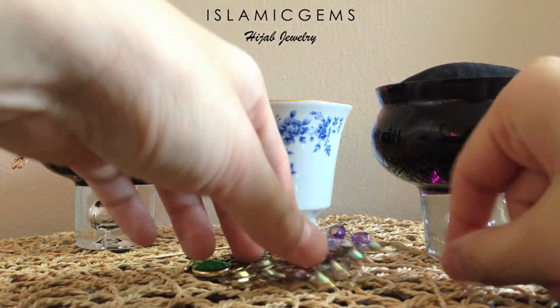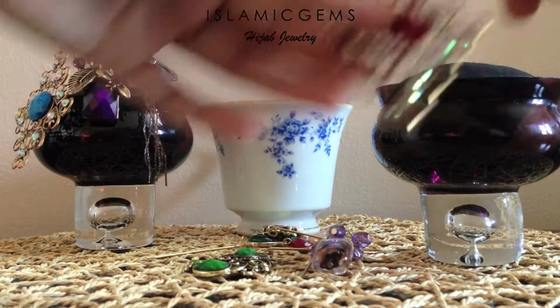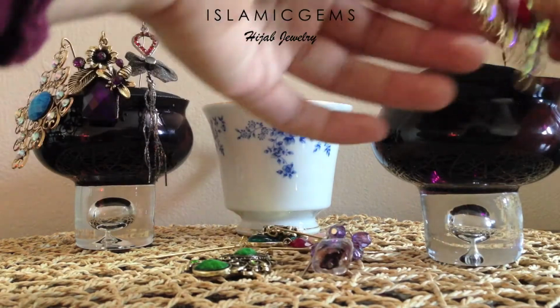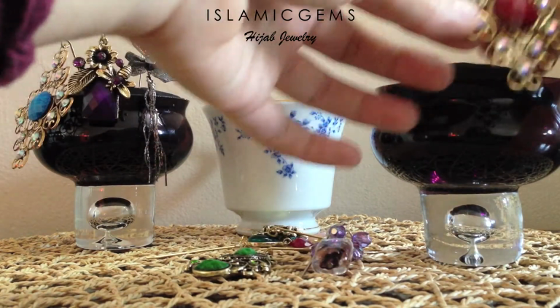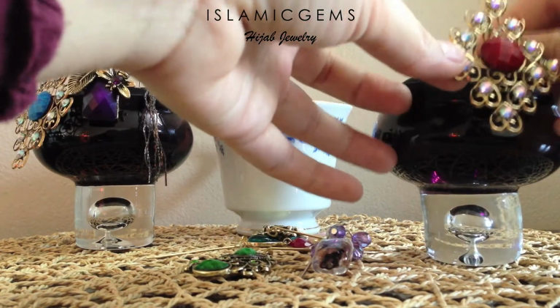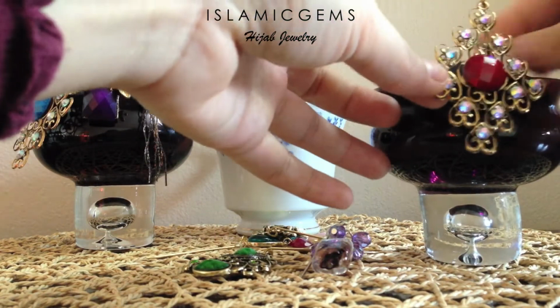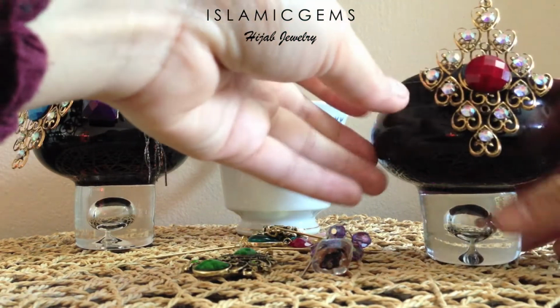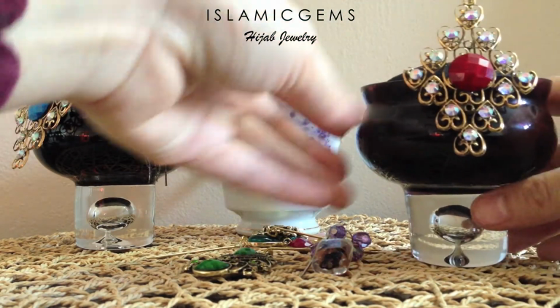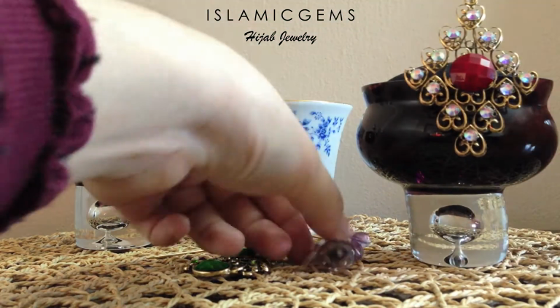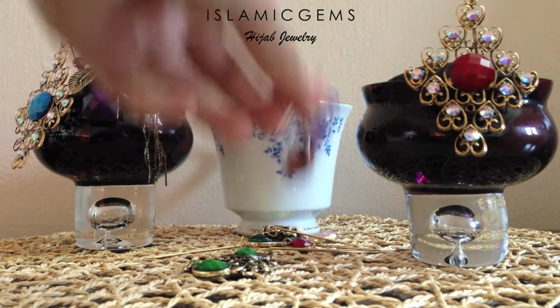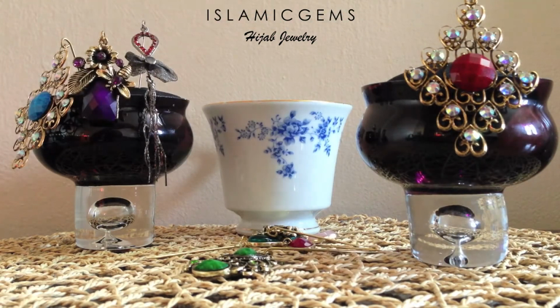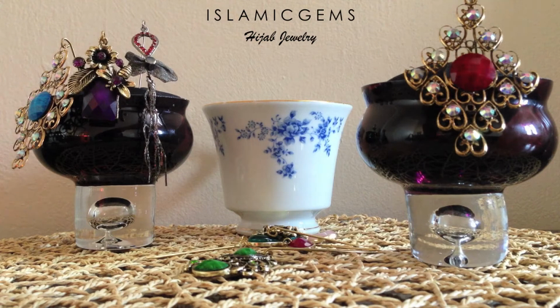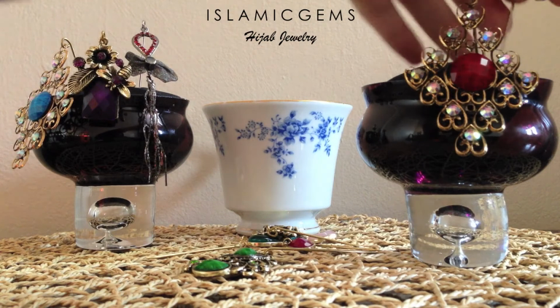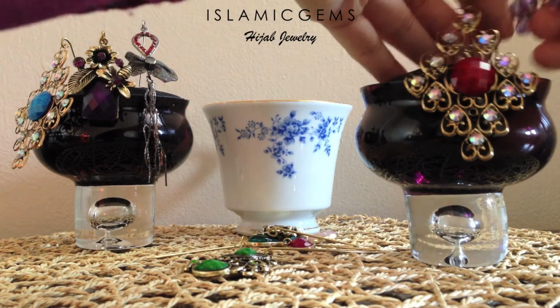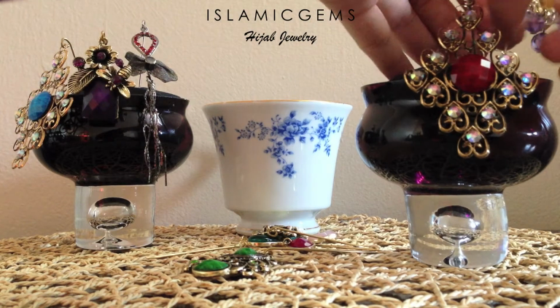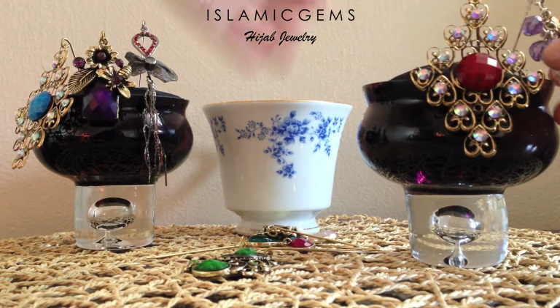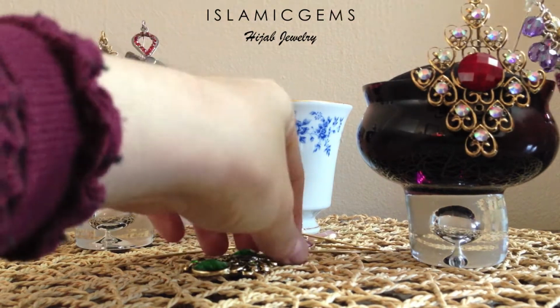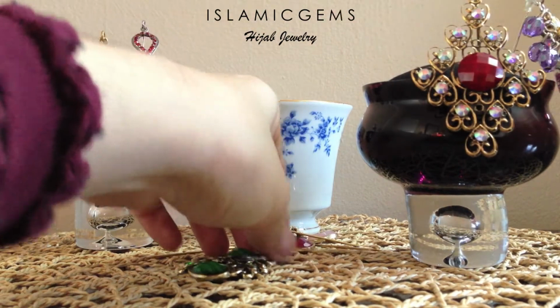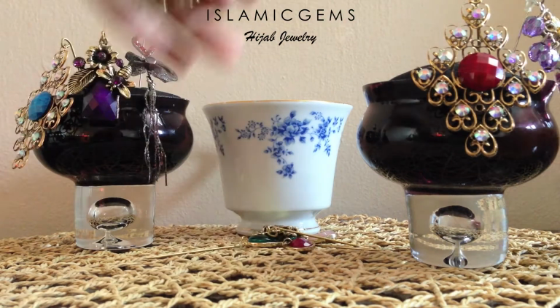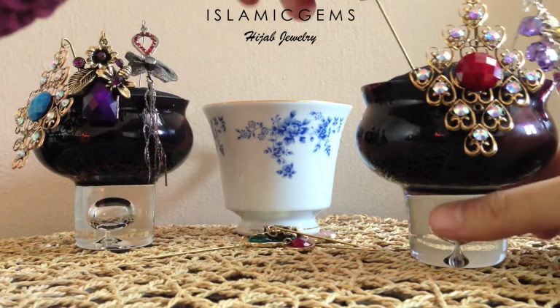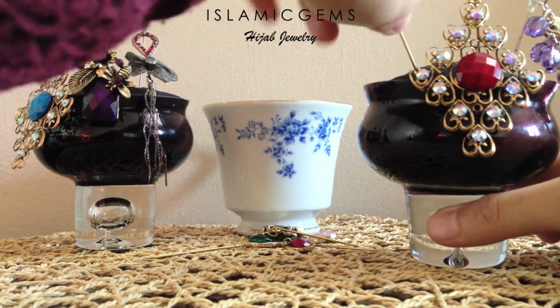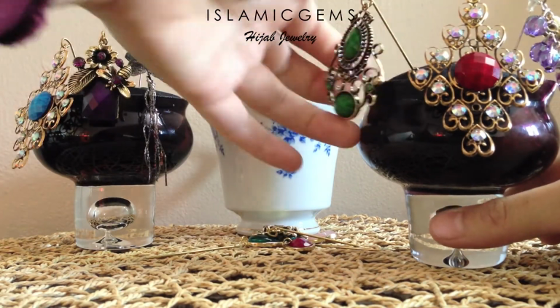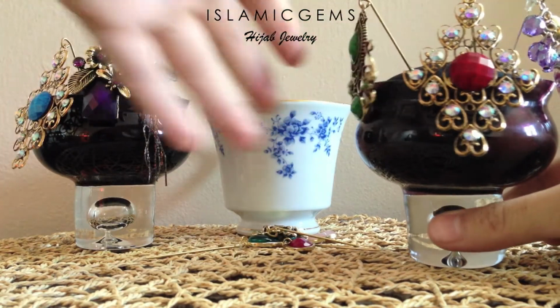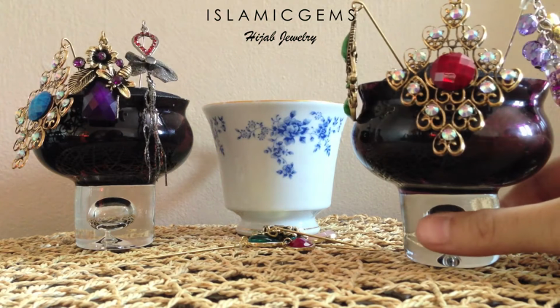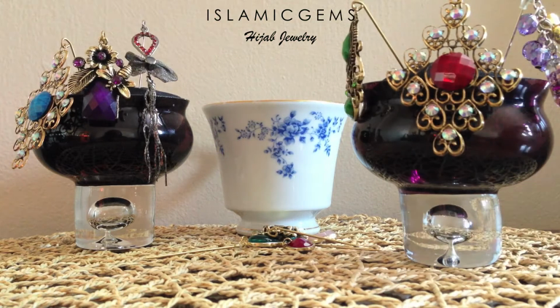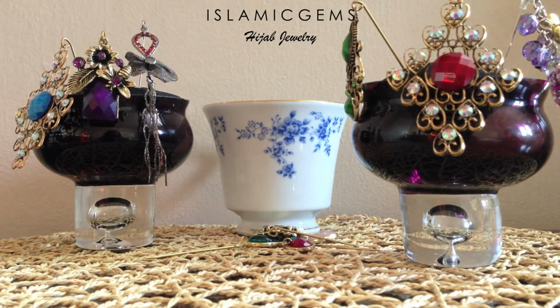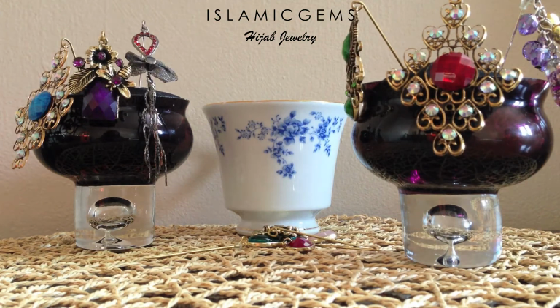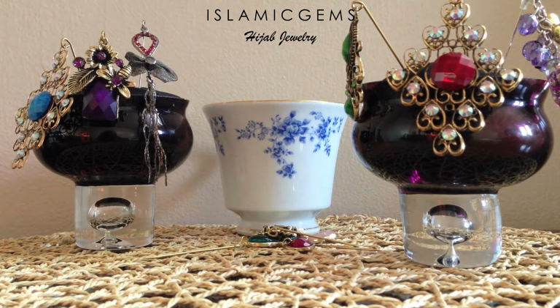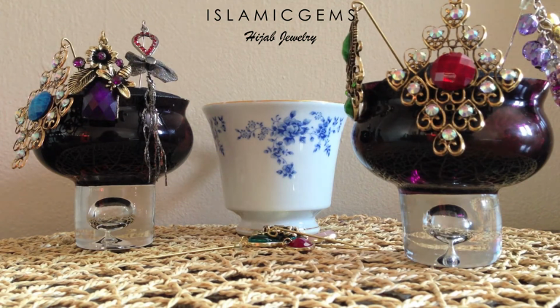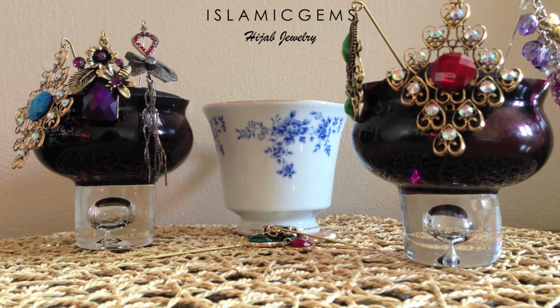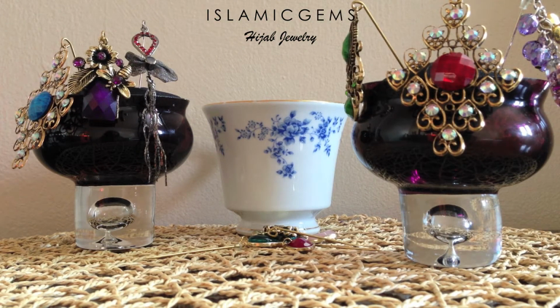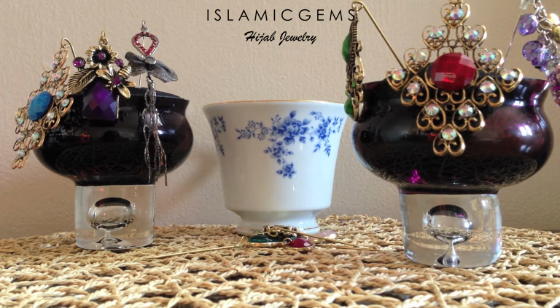After that, just start placing your pins in. You can place this on your dressing table, in a drawer, anywhere at all in your home. It's going to be a great piece of artwork. It houses a lot of pins and it looks beautiful. You guys can do this in any type of container.